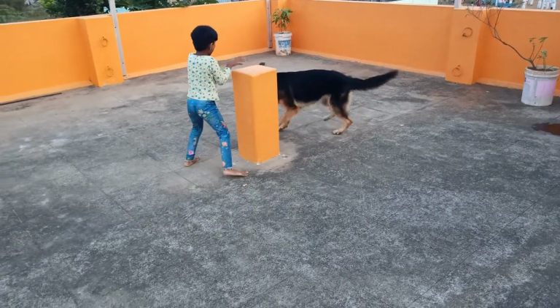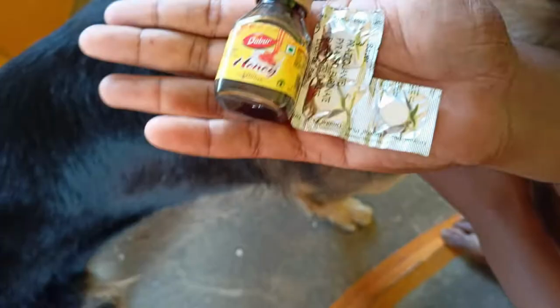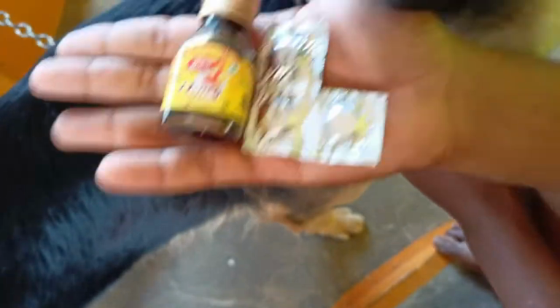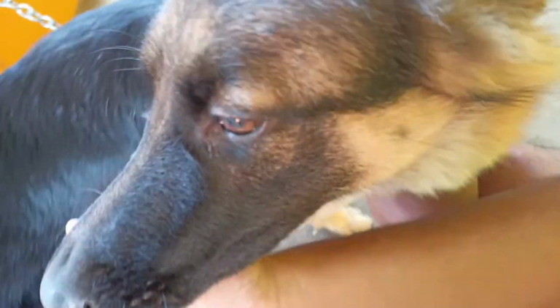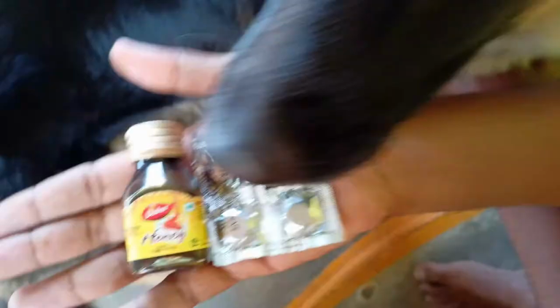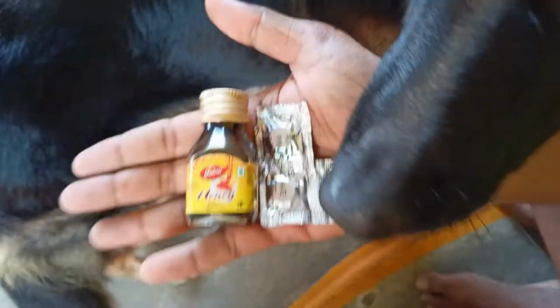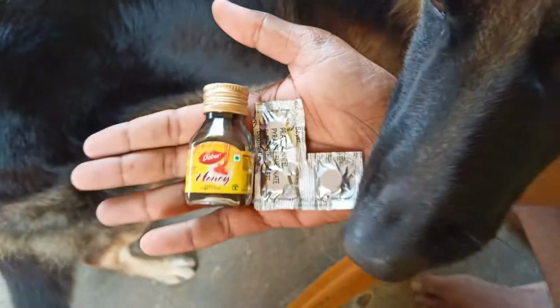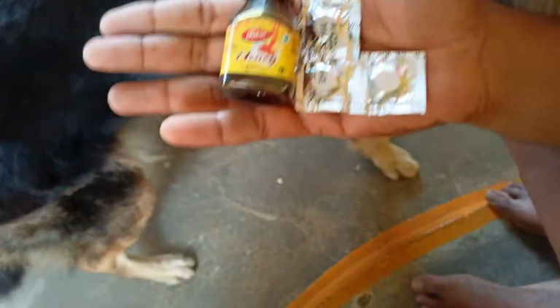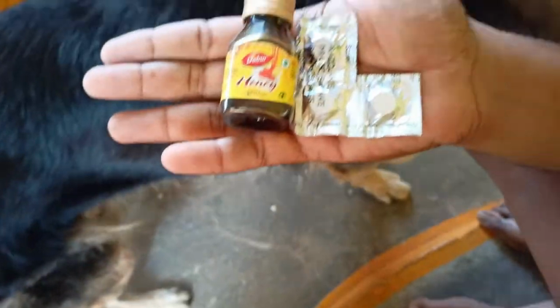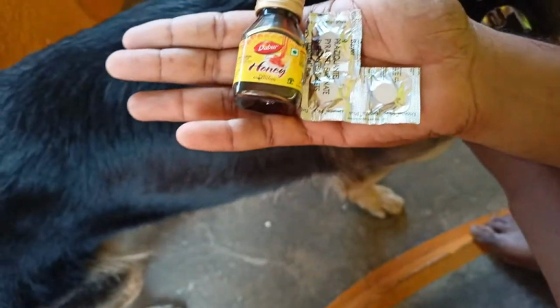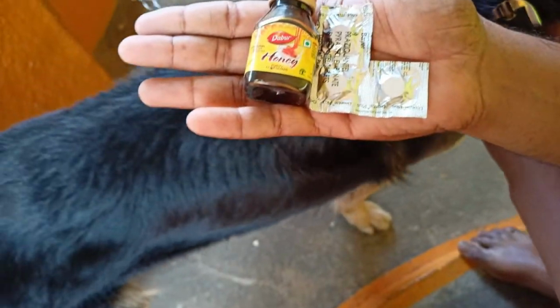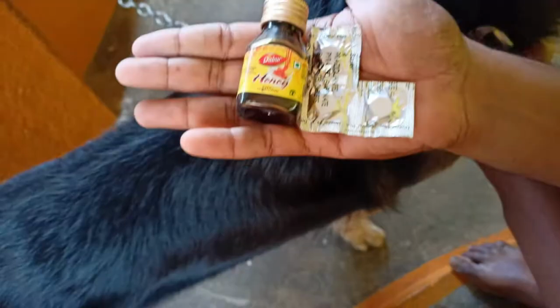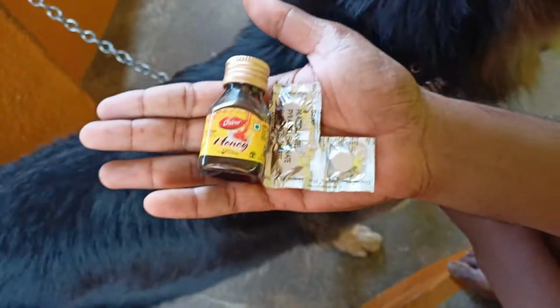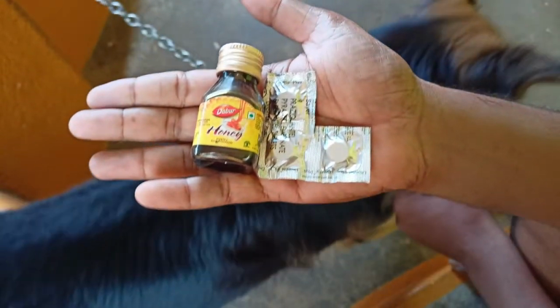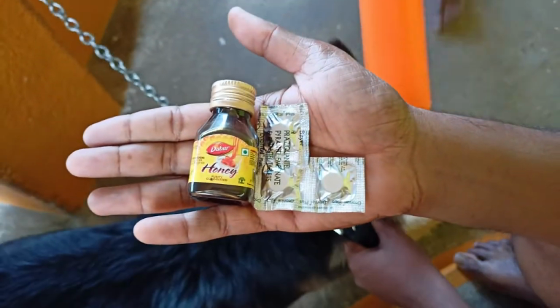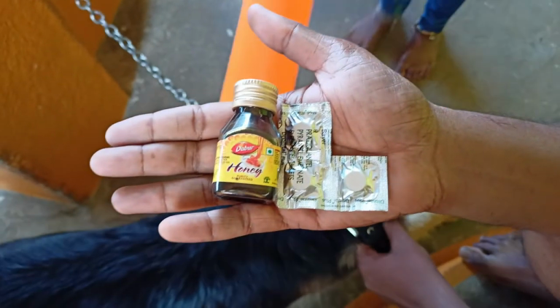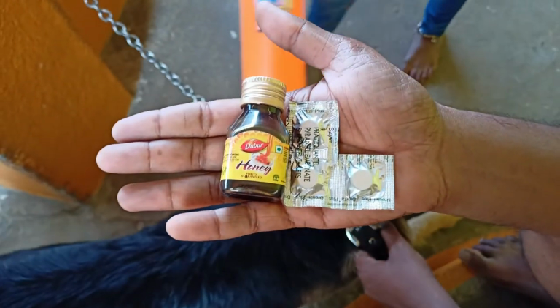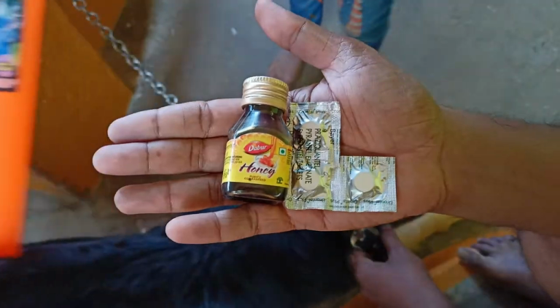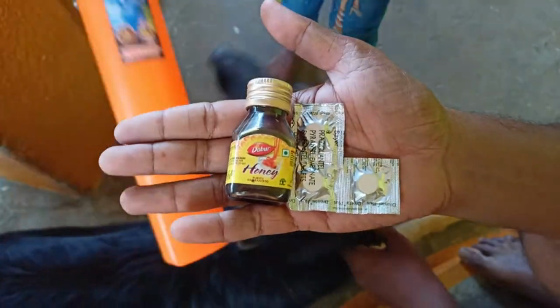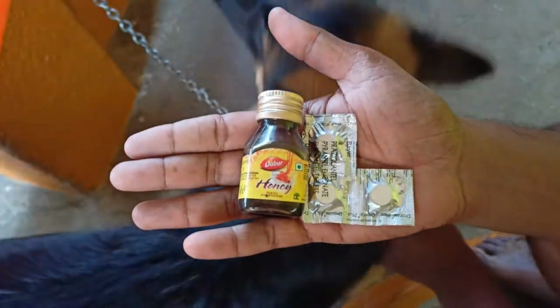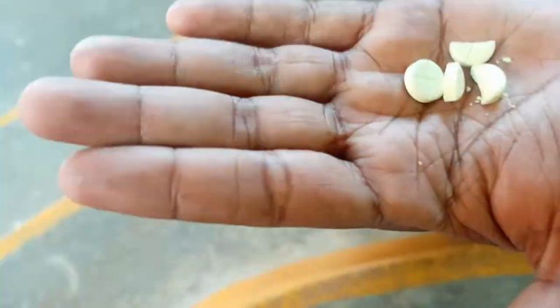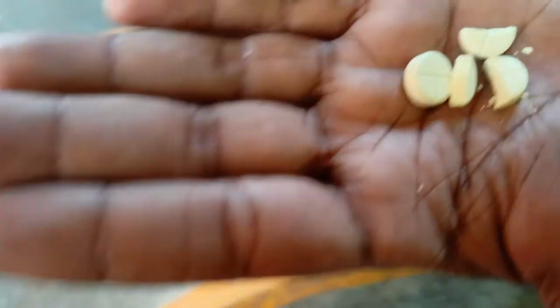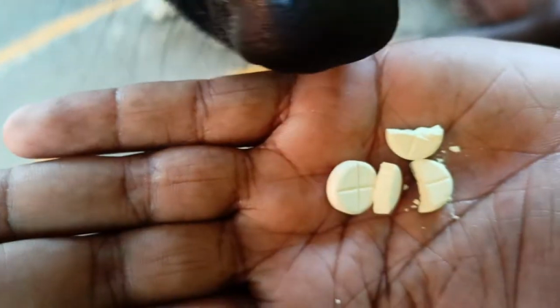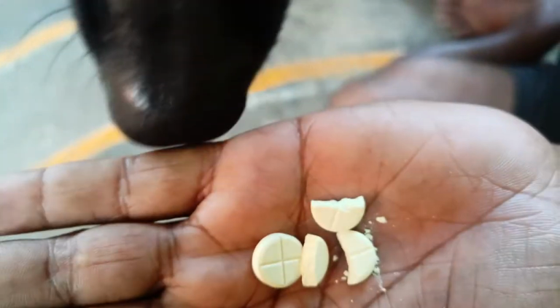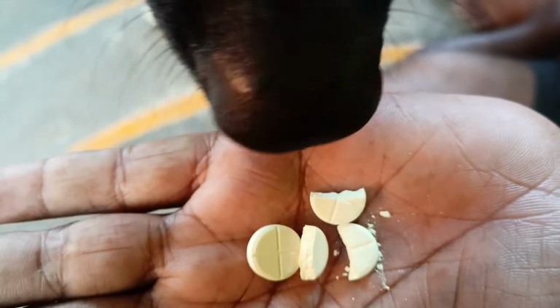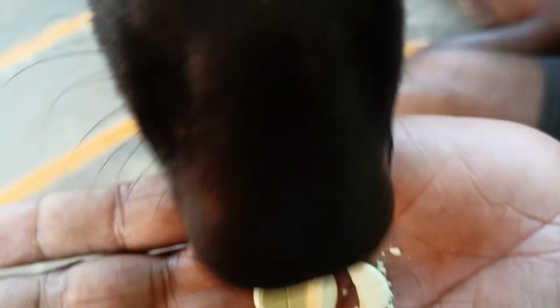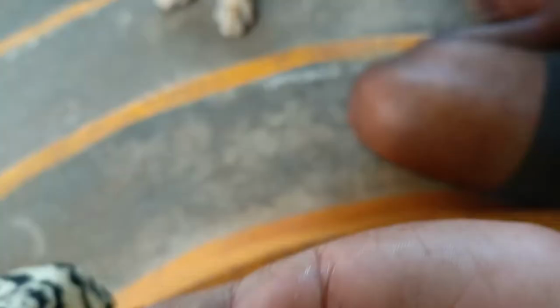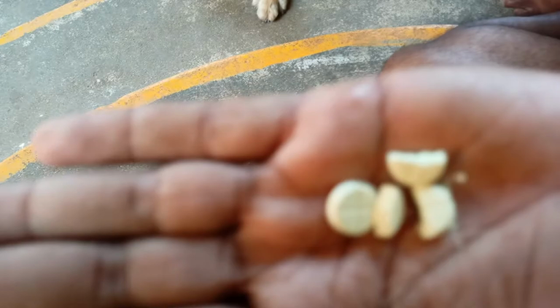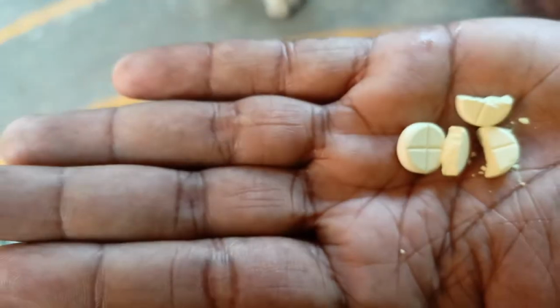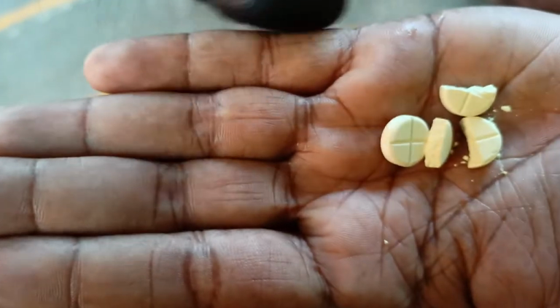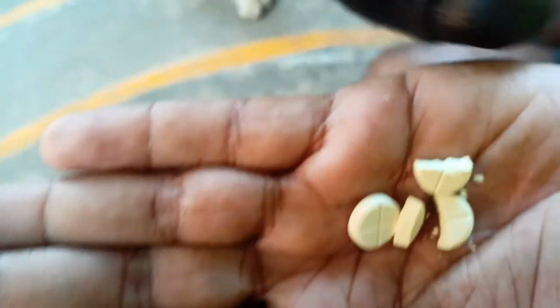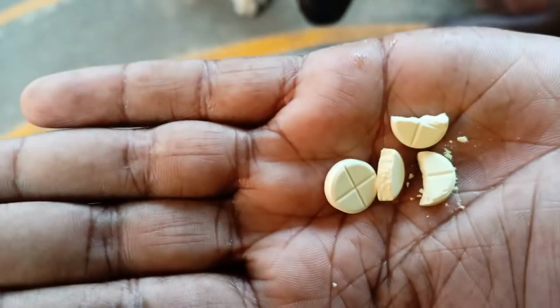We have a regular tablet called Dontral Plus. We also have to use that. If you look at your German Shepherd, it's 25 kg, so I'm going to add 2 and a half tablets.